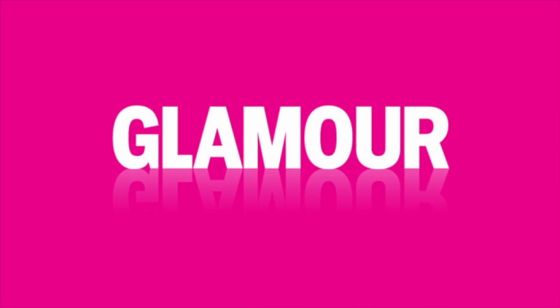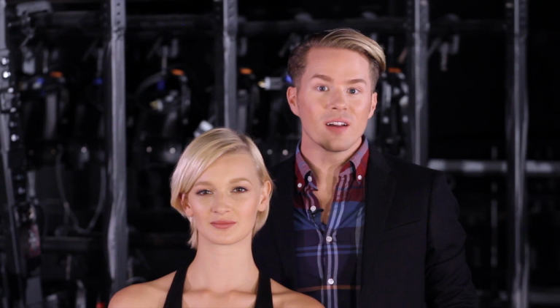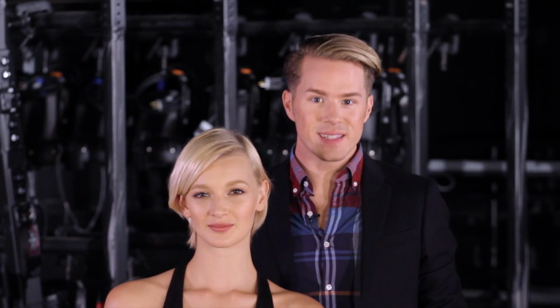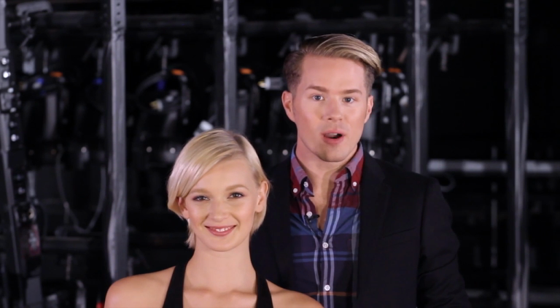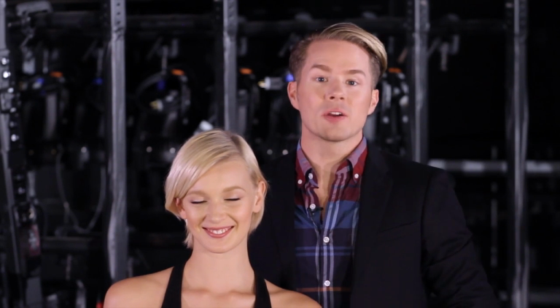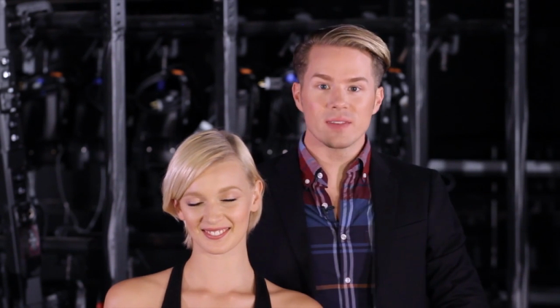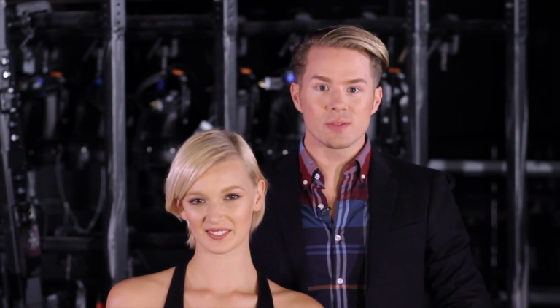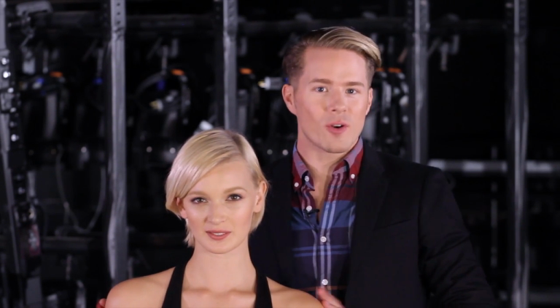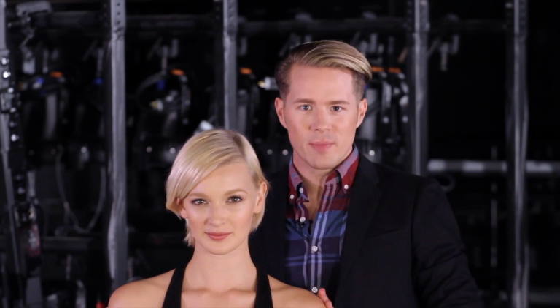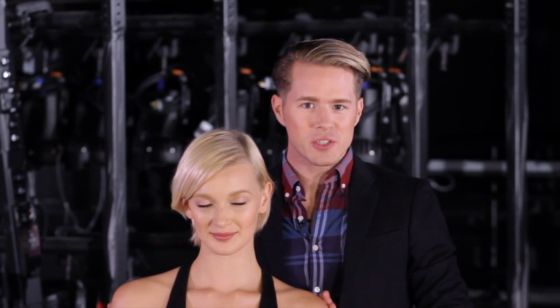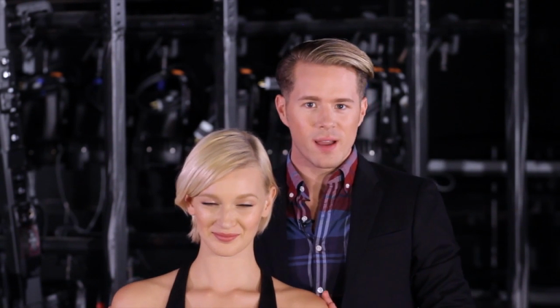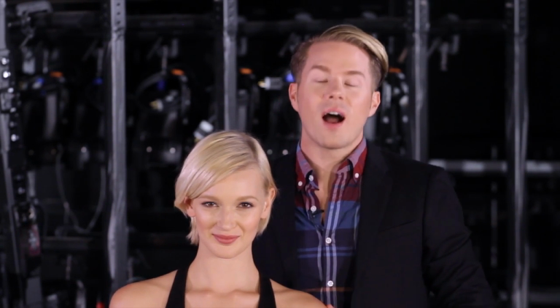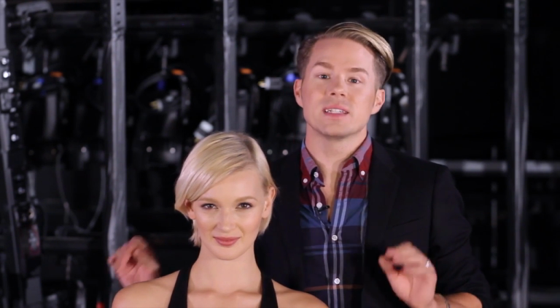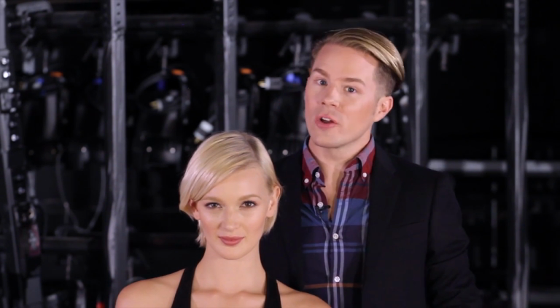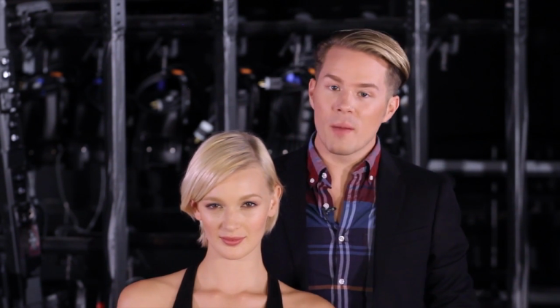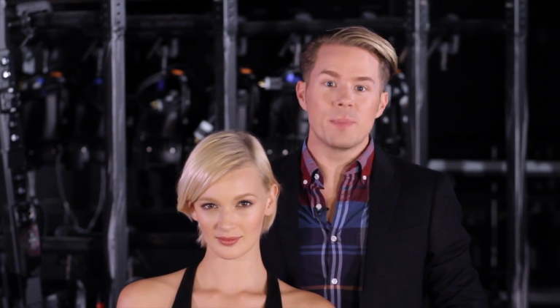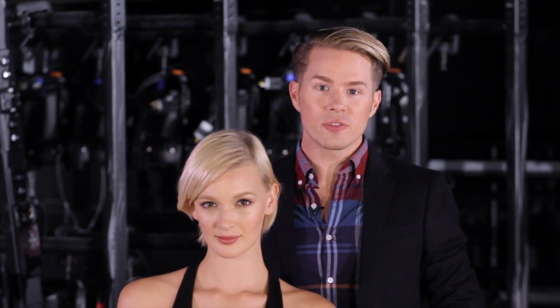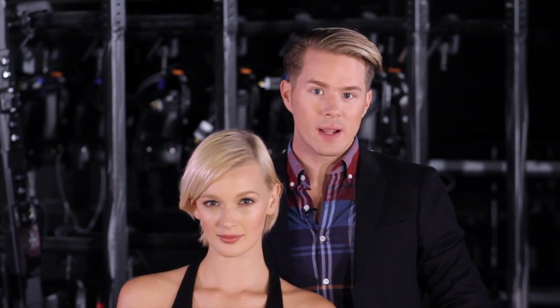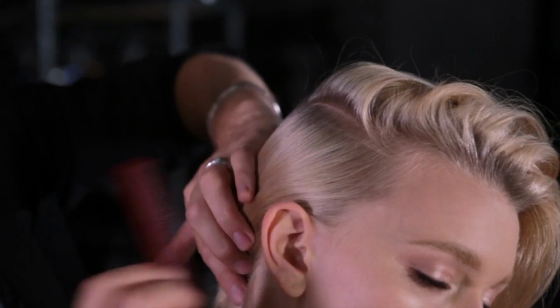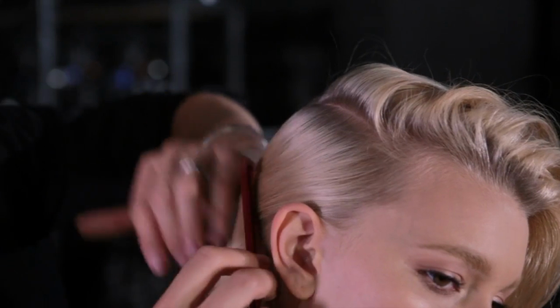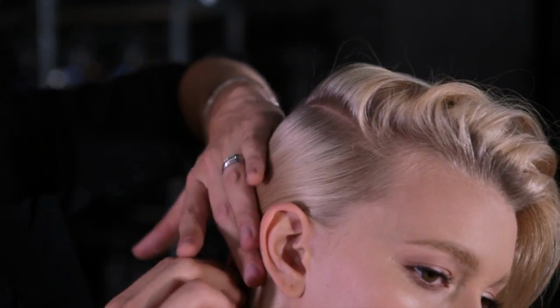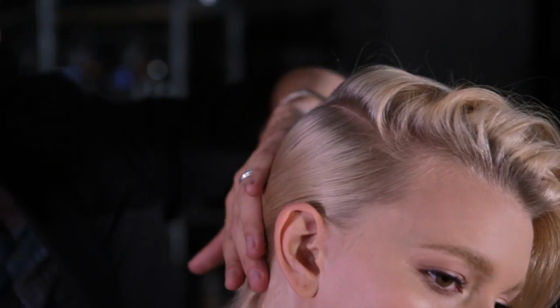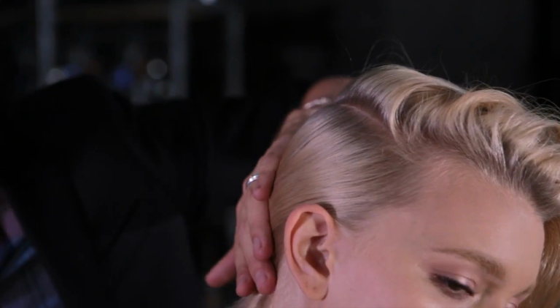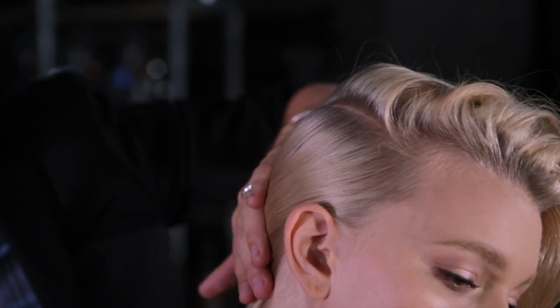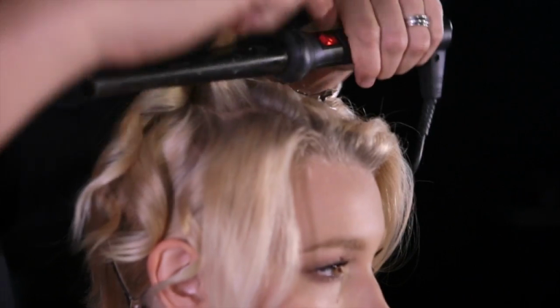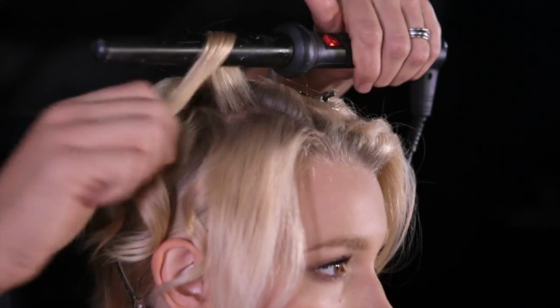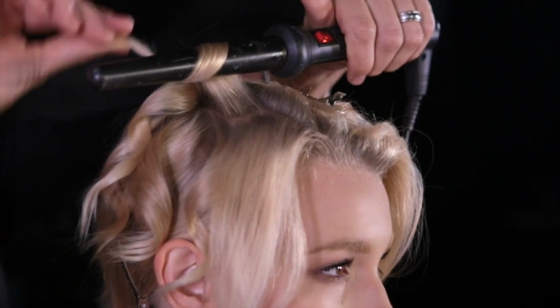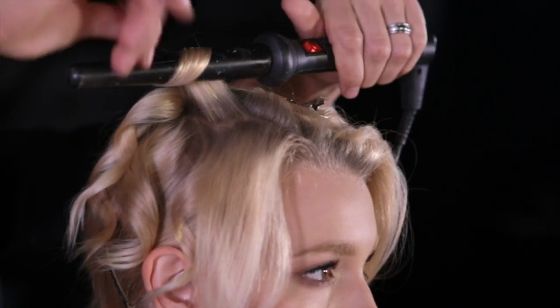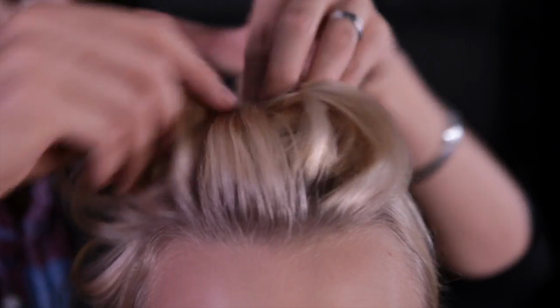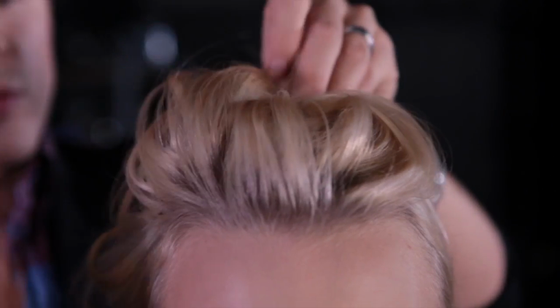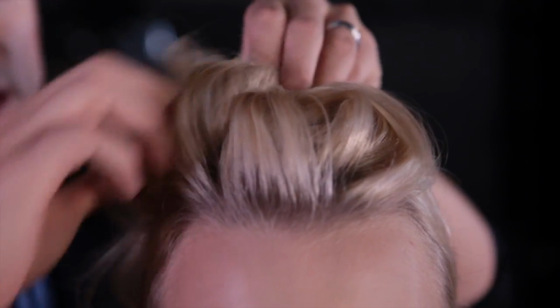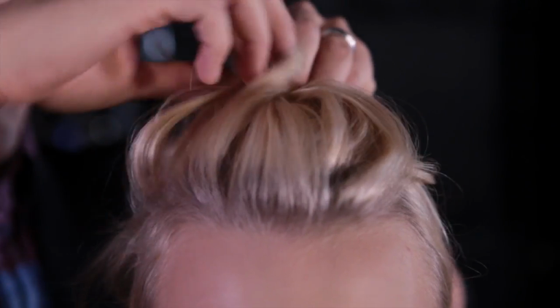Hey dolls, it's Theodore. I'm here behind the scenes with my gorgeous model Katrina. I've seen all your comments begging for short hair, so I'm going to show you how to take her beautiful short hair daytime style and make it a little sassier for nighttime.